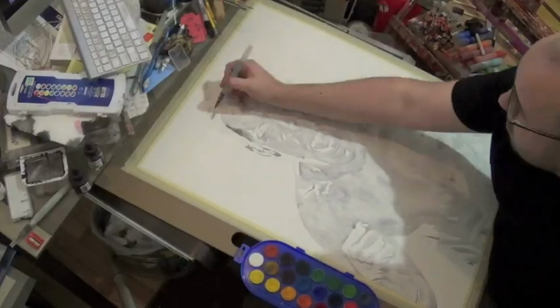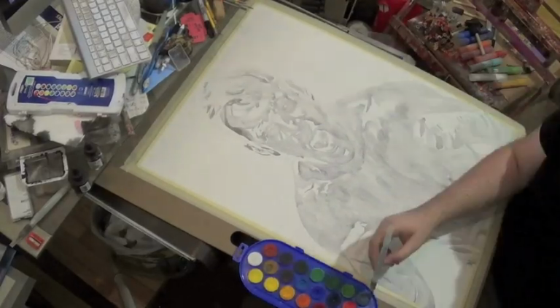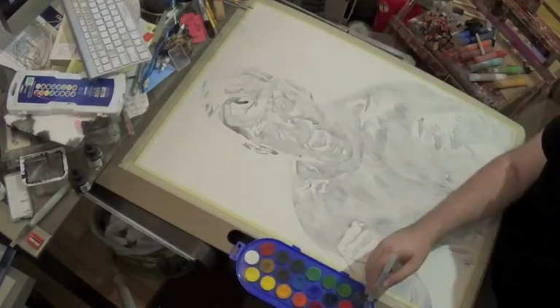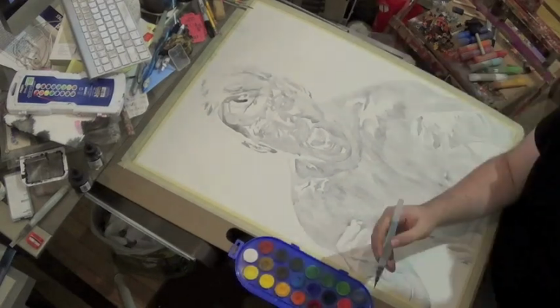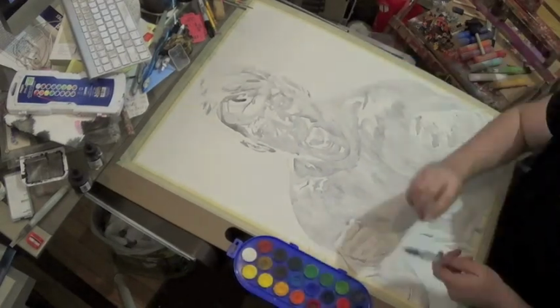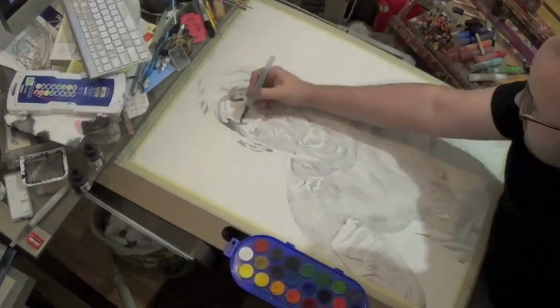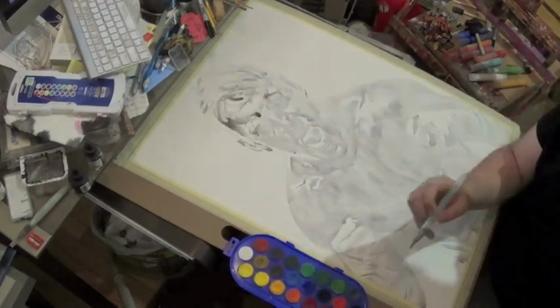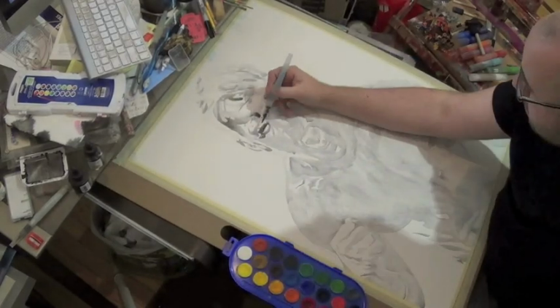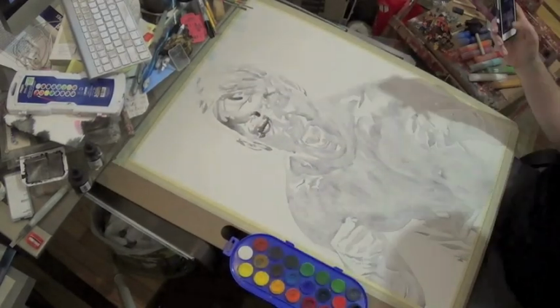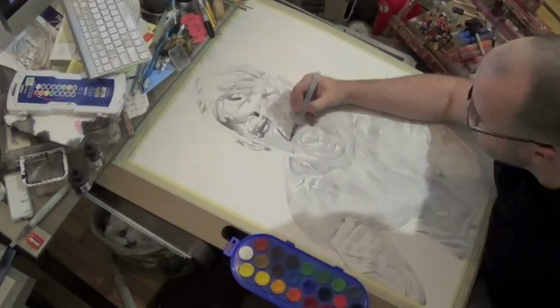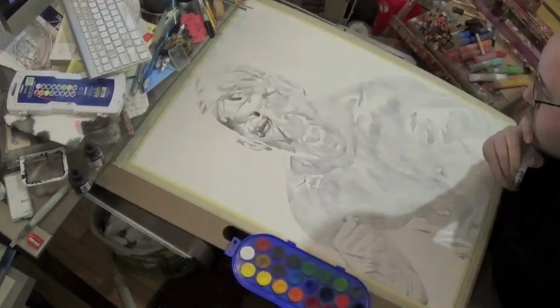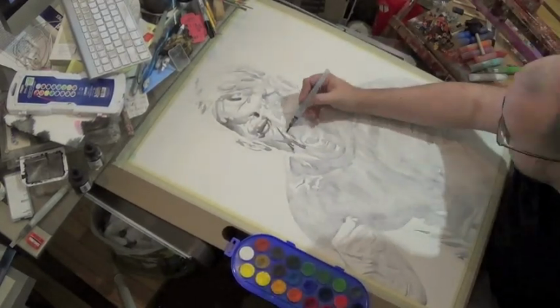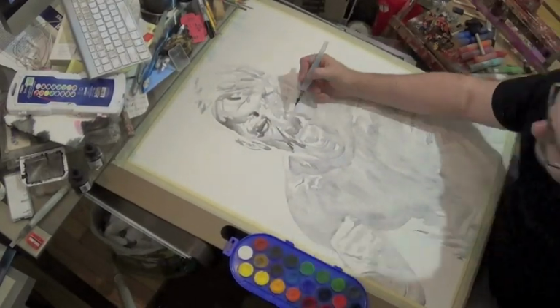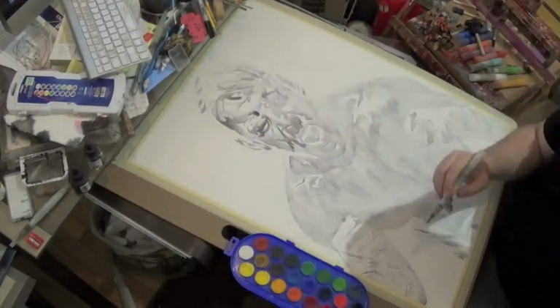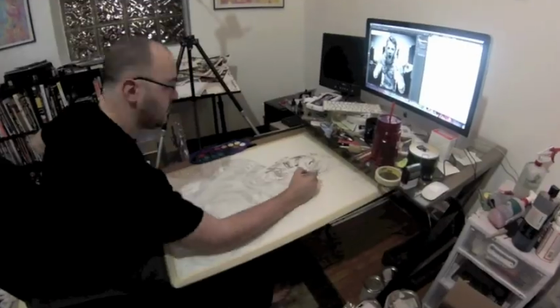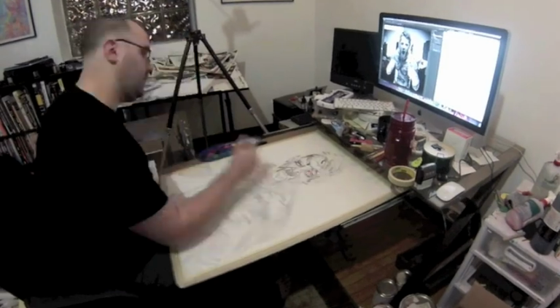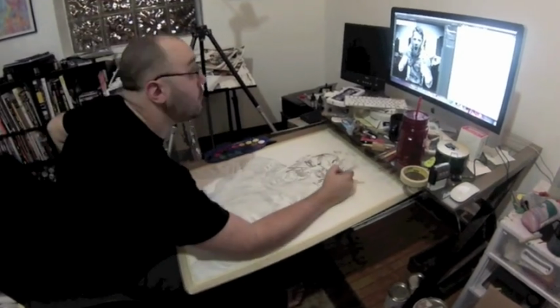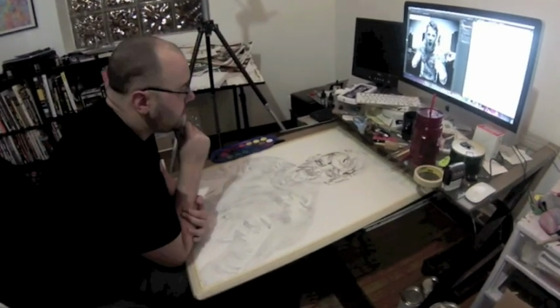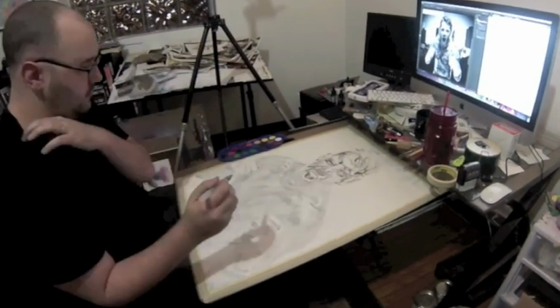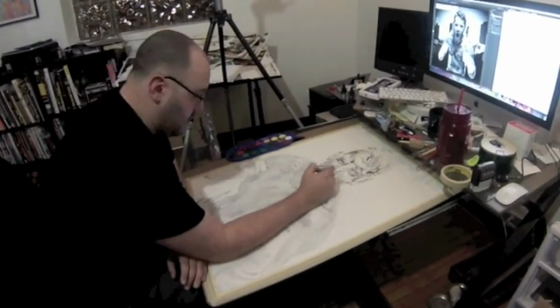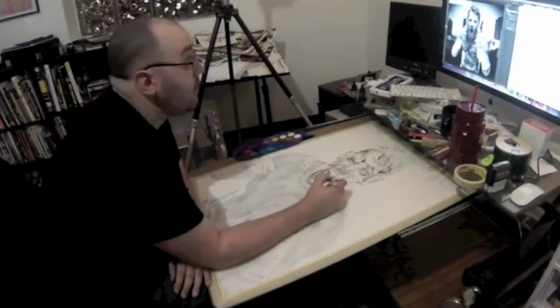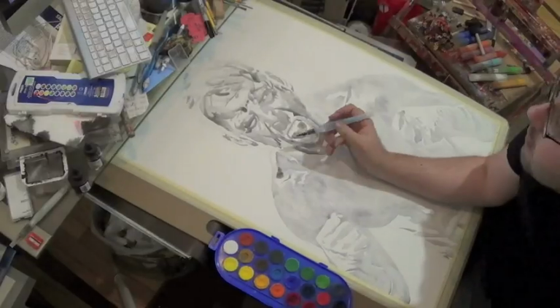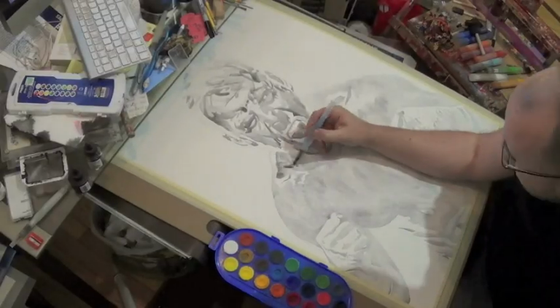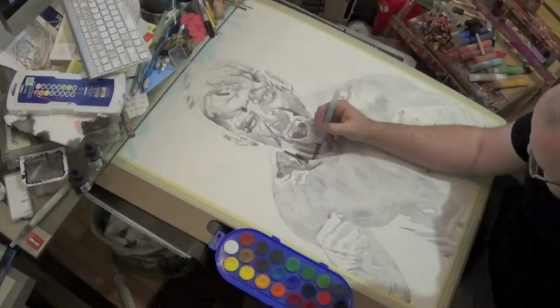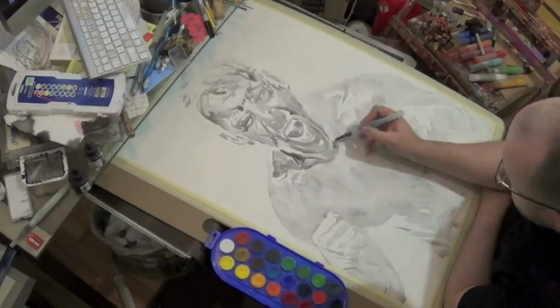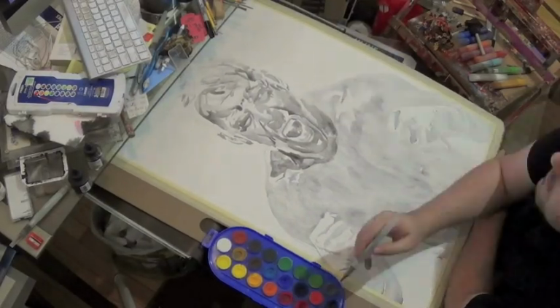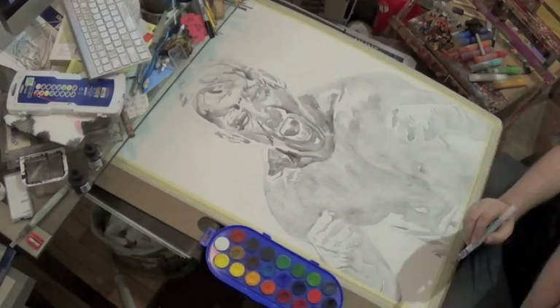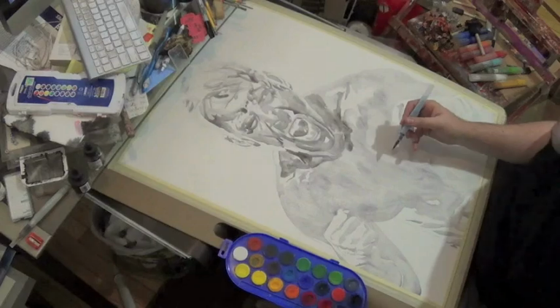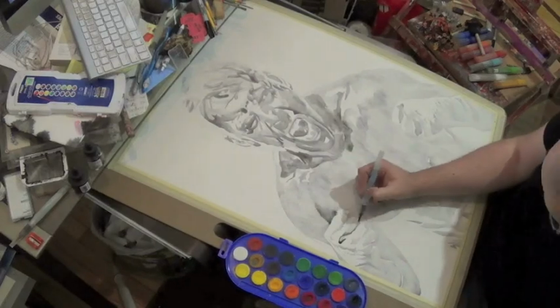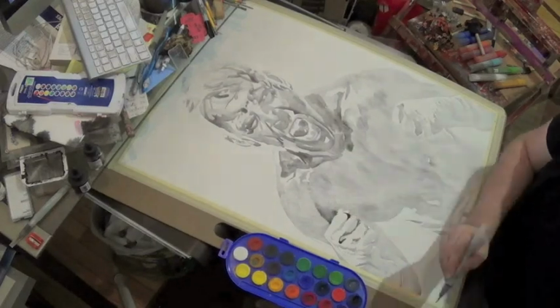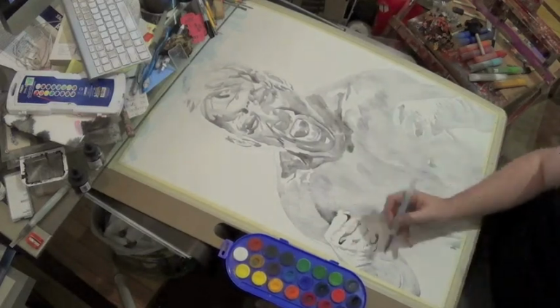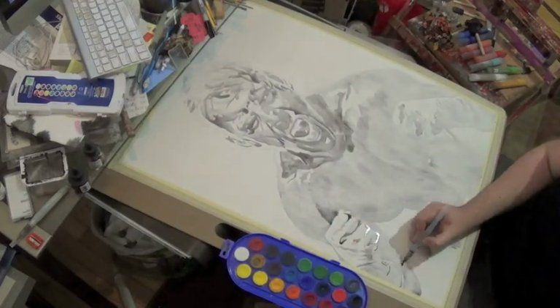Now I'm coming in with a little bit darker gray. It's a black watercolor that's just watered down and applying that to the figure.